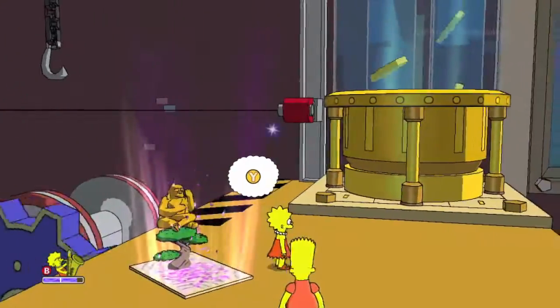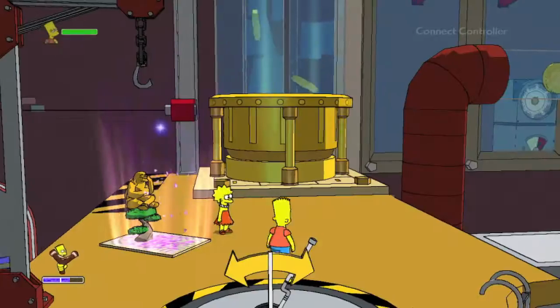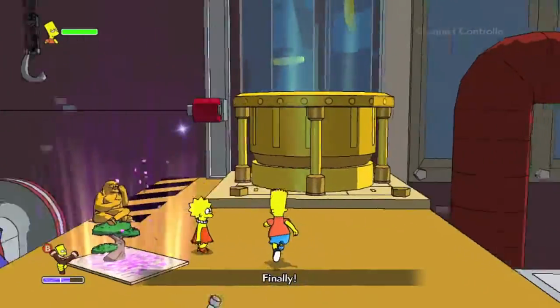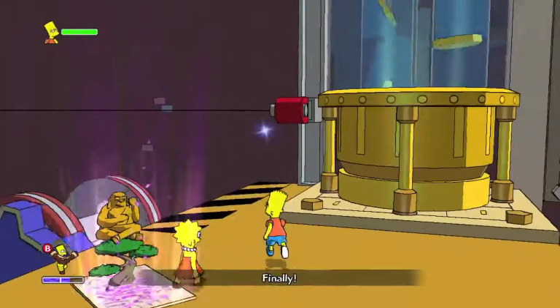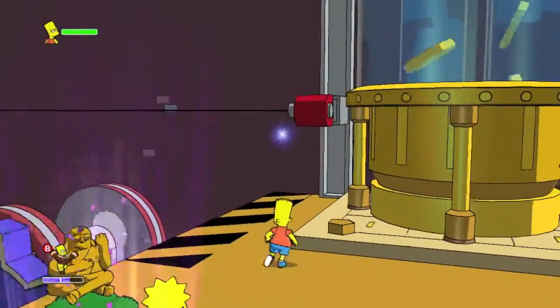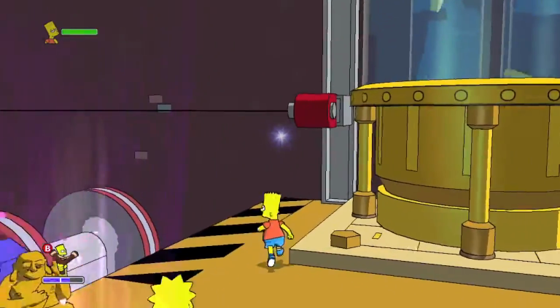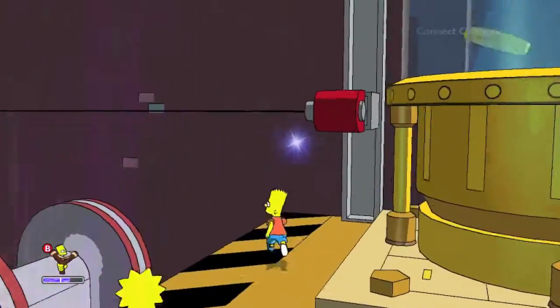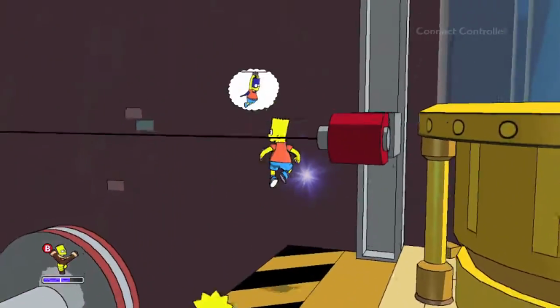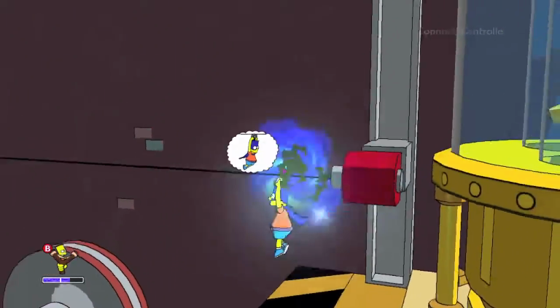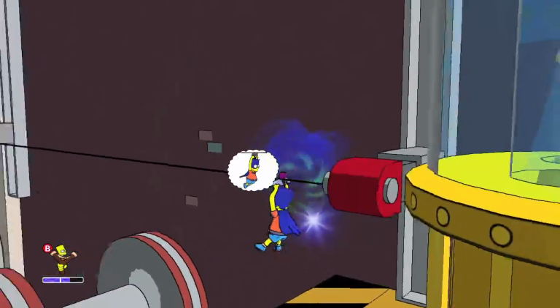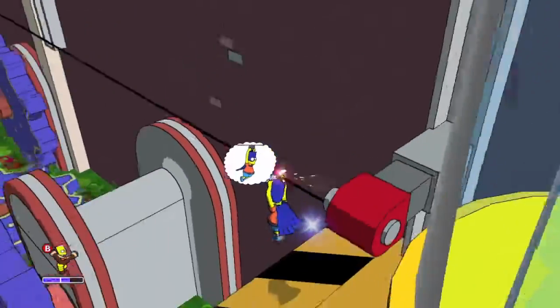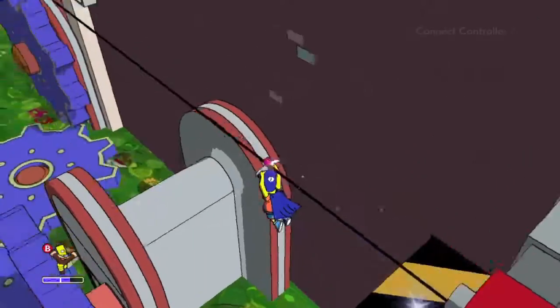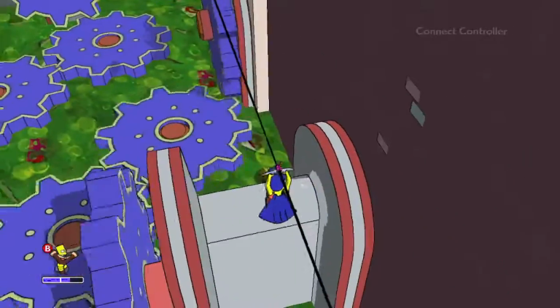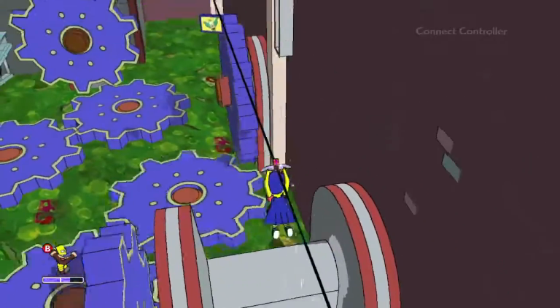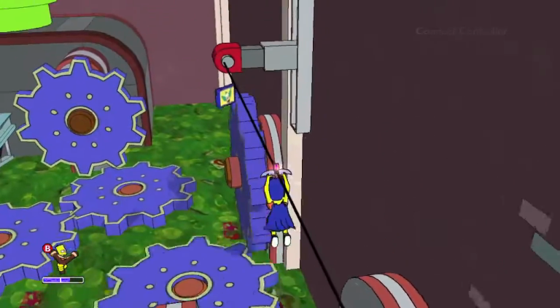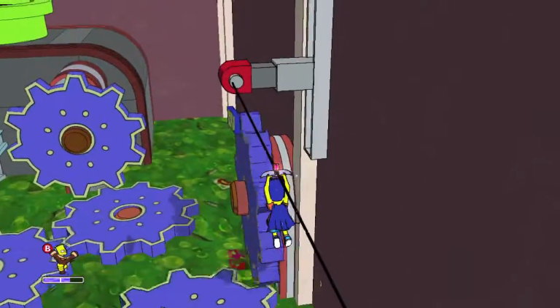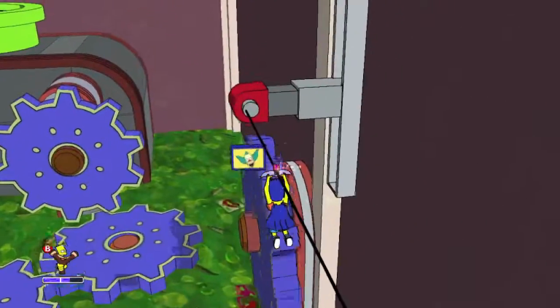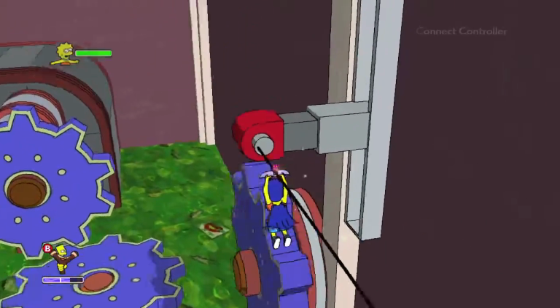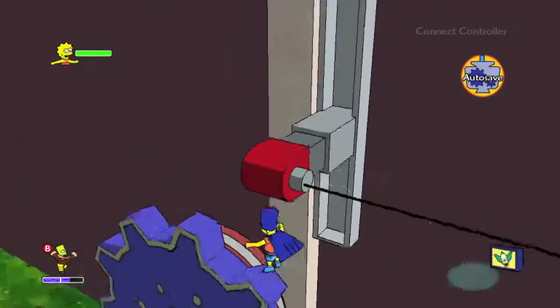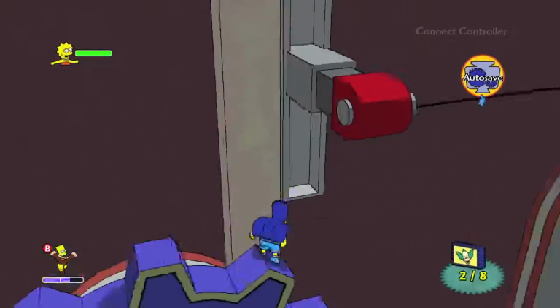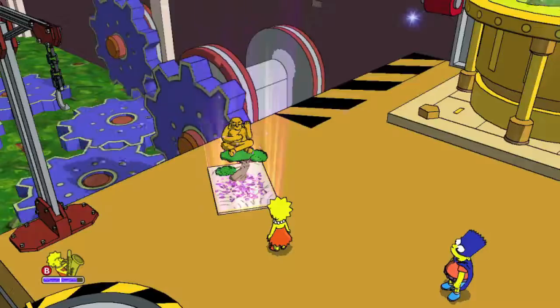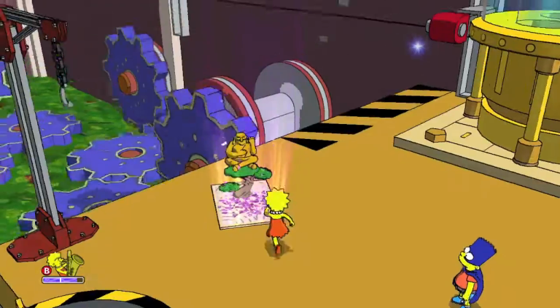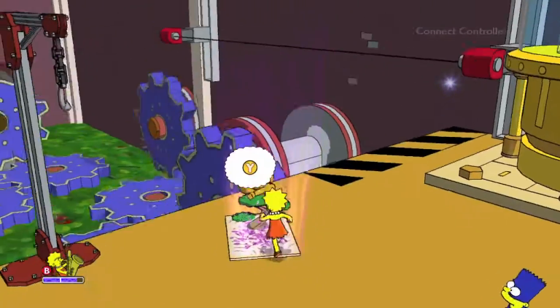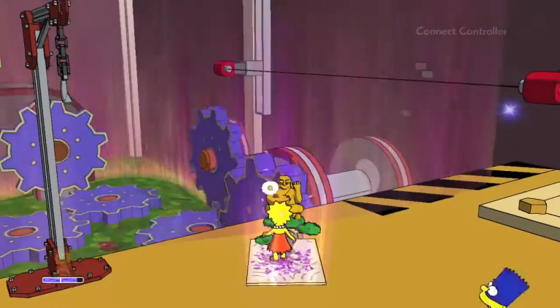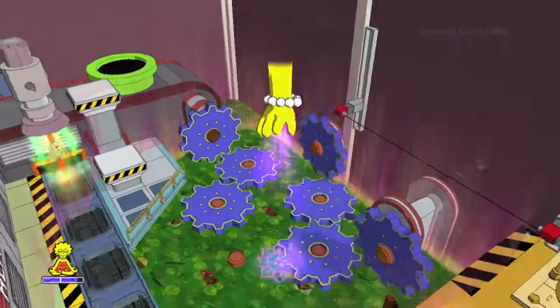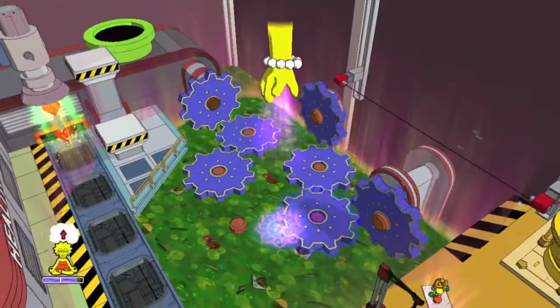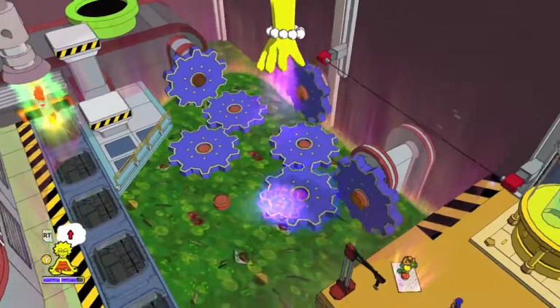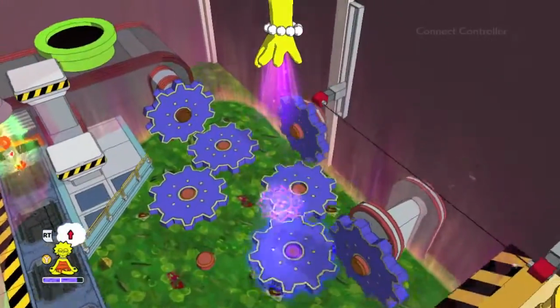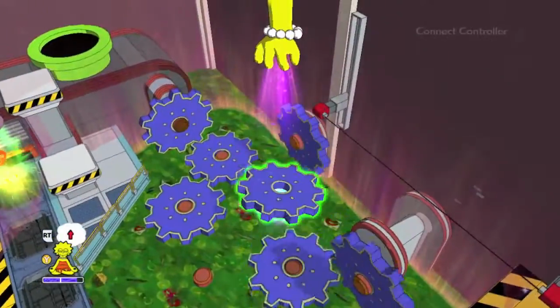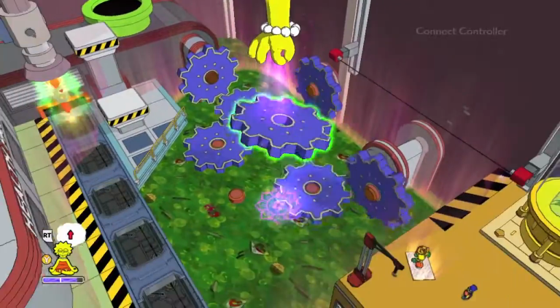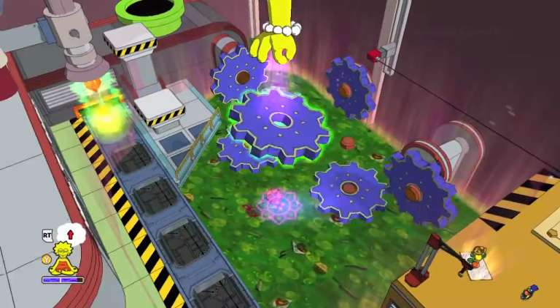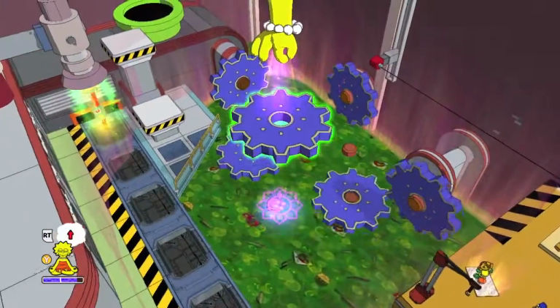Switch over to Bart, use his Bartman powers, and zipline across. It's a little hard to get back, so you're probably going to have to kill yourself in order to respawn. But once you get back here, just put the gears back like normal.